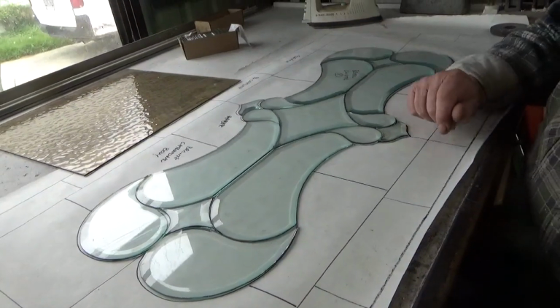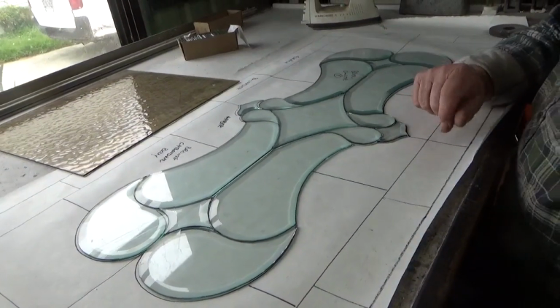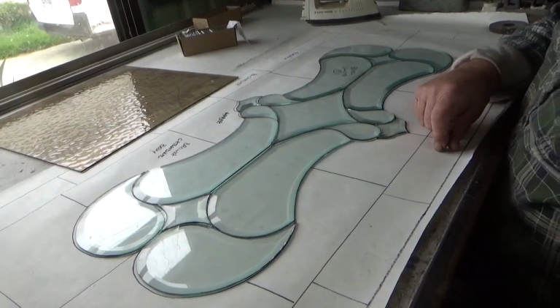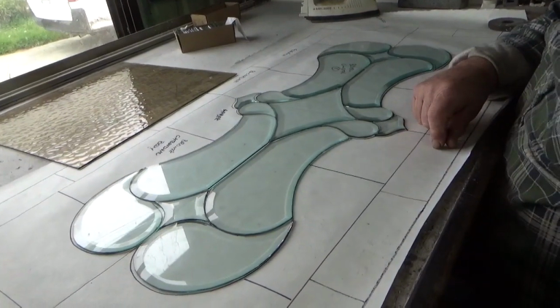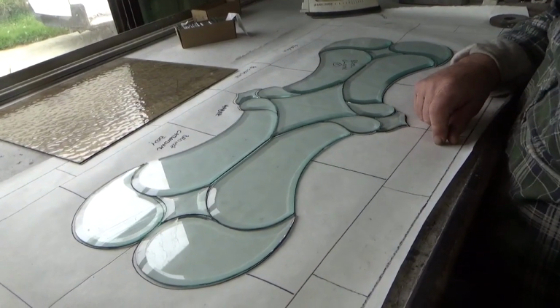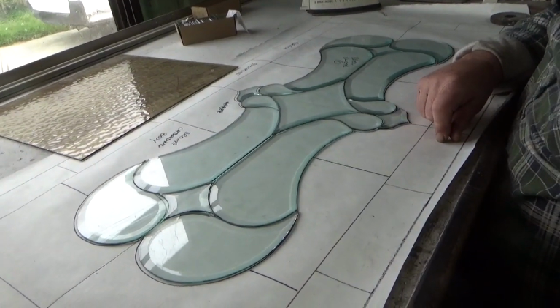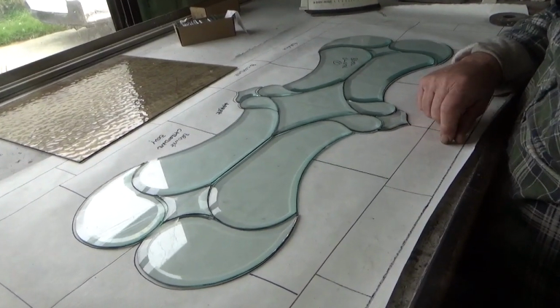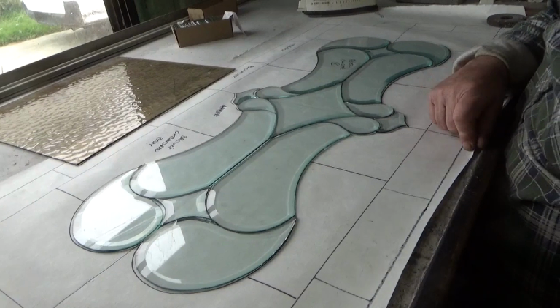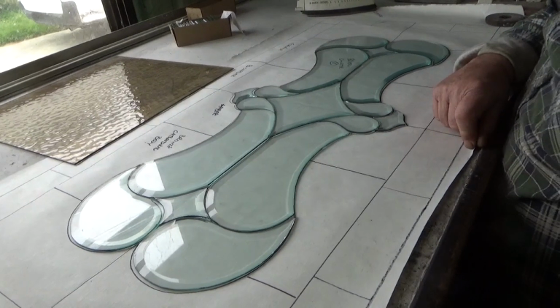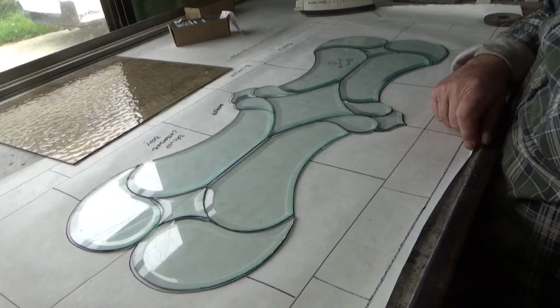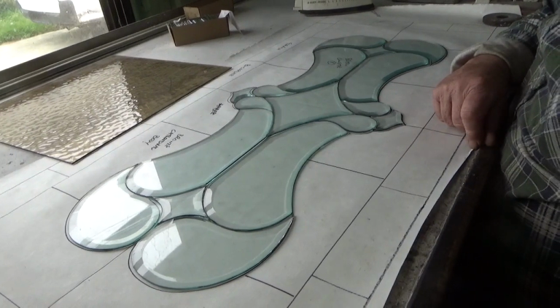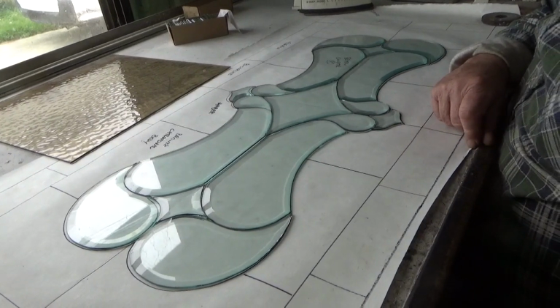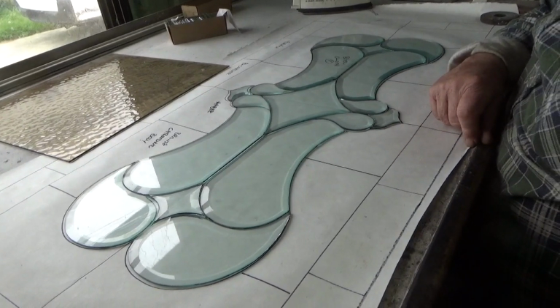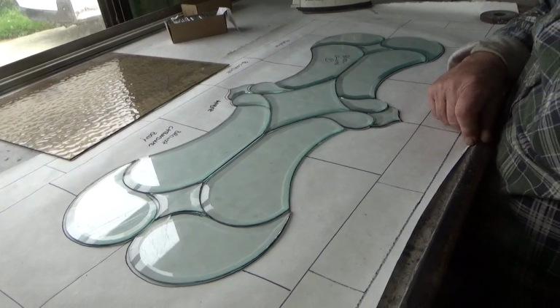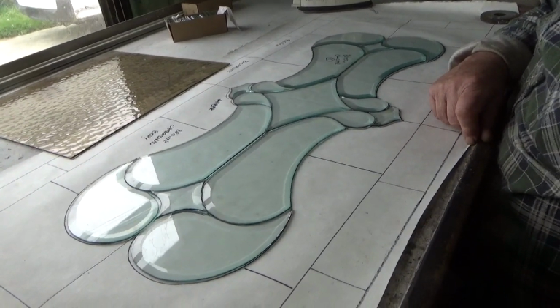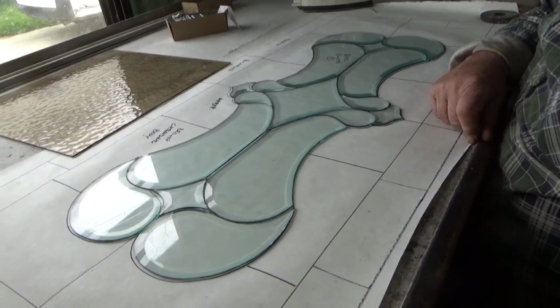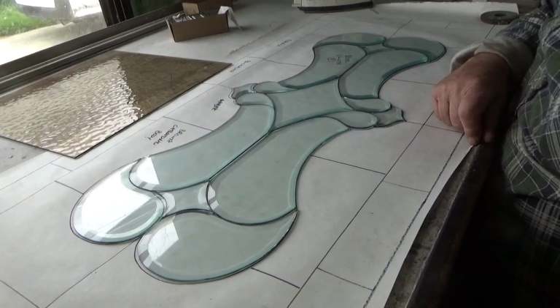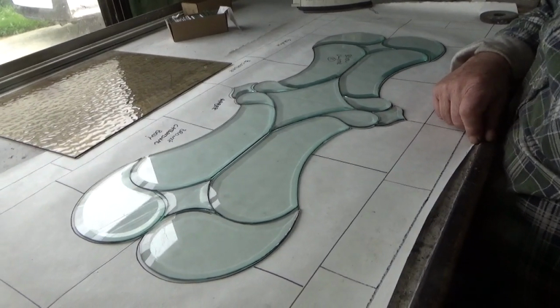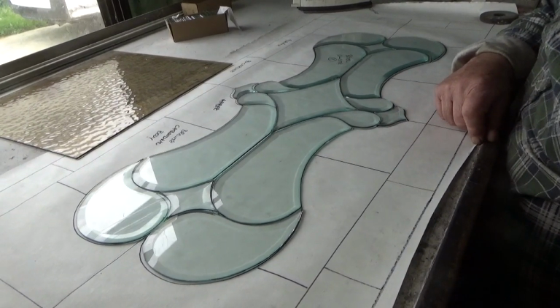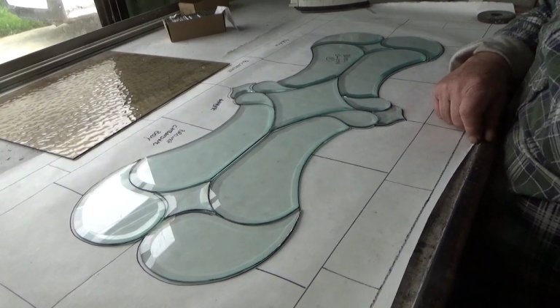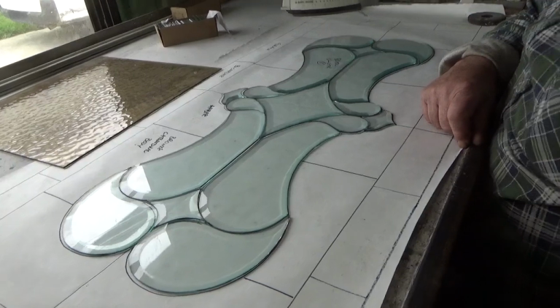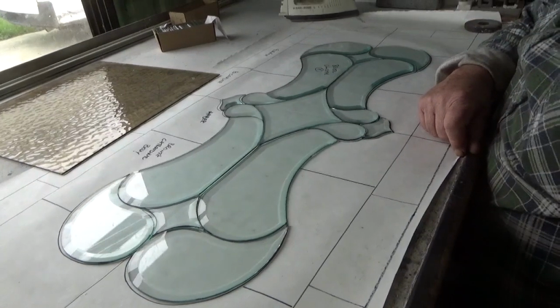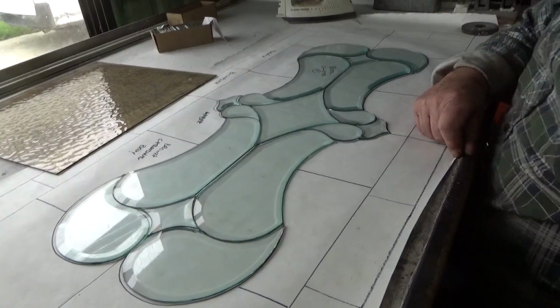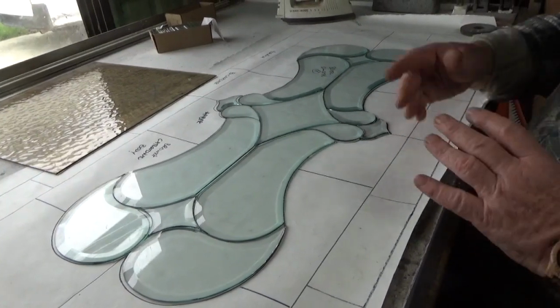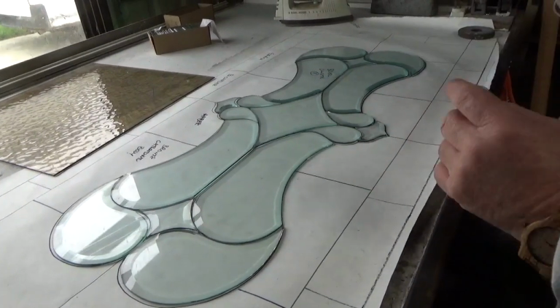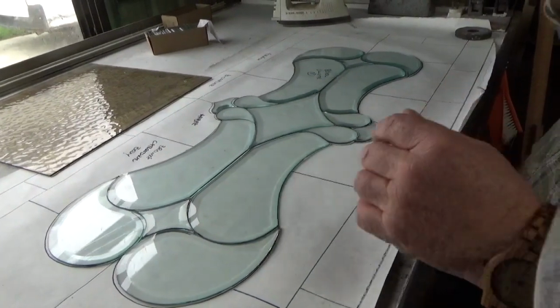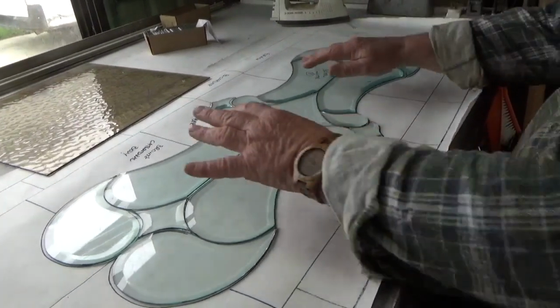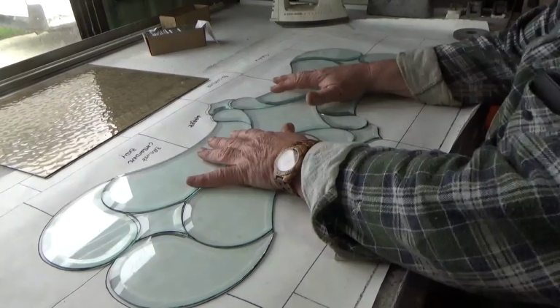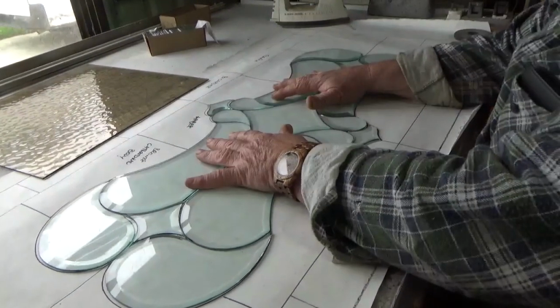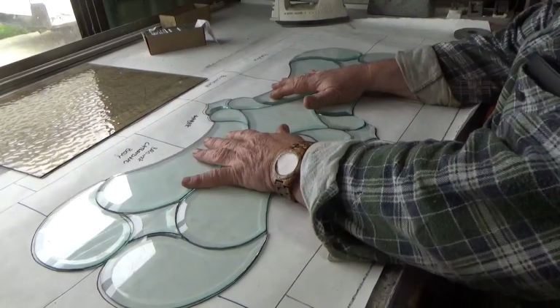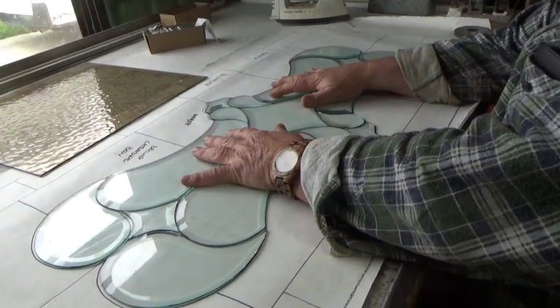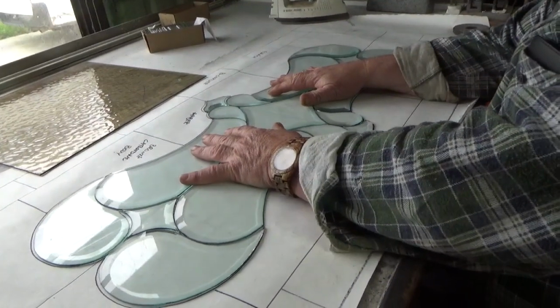The good thing about this is half the cutting is done for you. That's right. It's pretty cool, isn't it? So there we go - too easy. Something that's going to last forever. Once it's finished it's actually quite a beautiful window too.